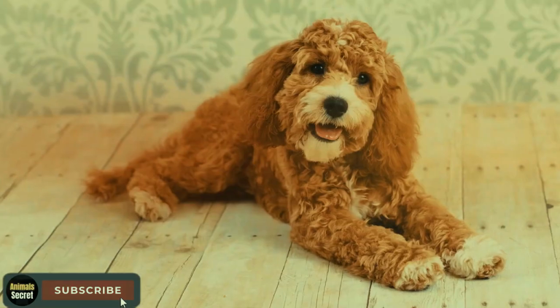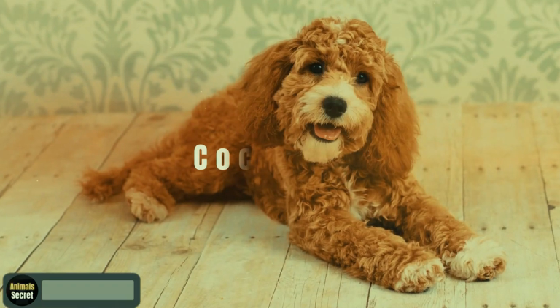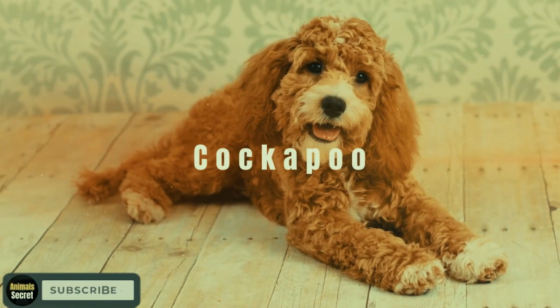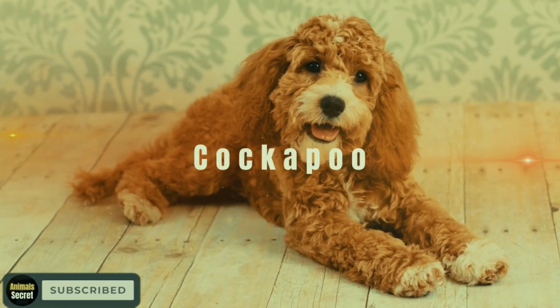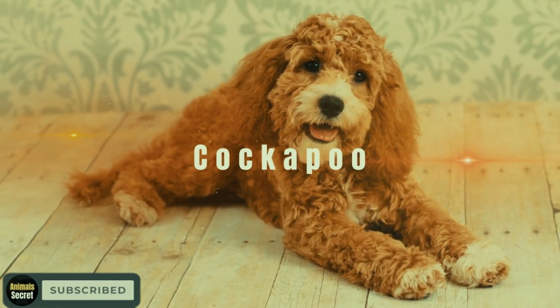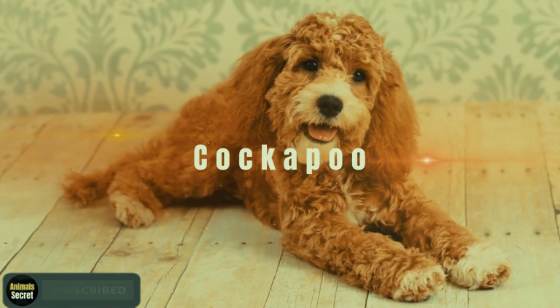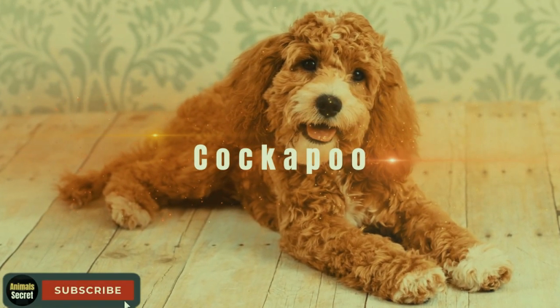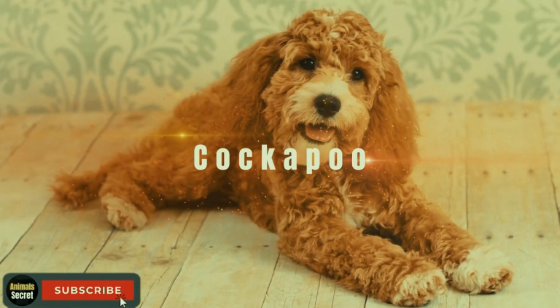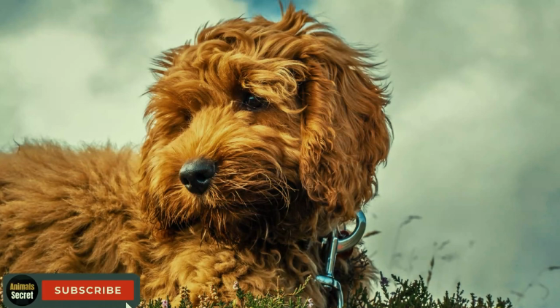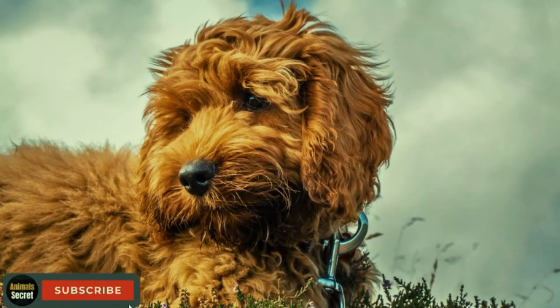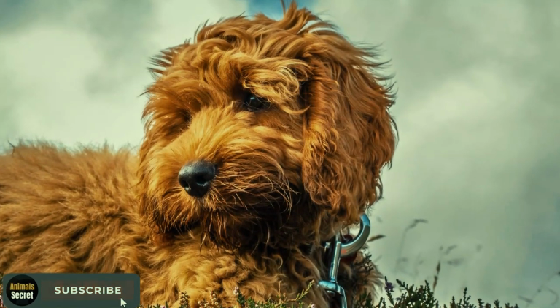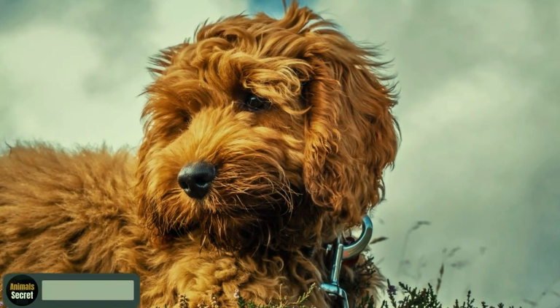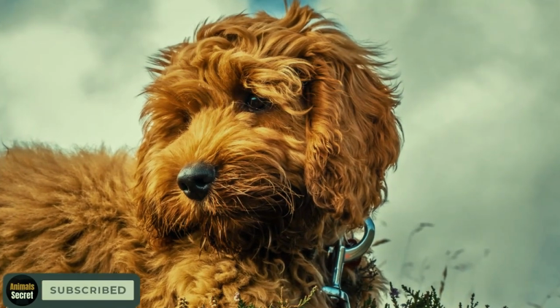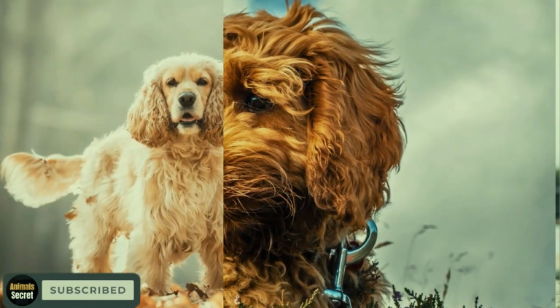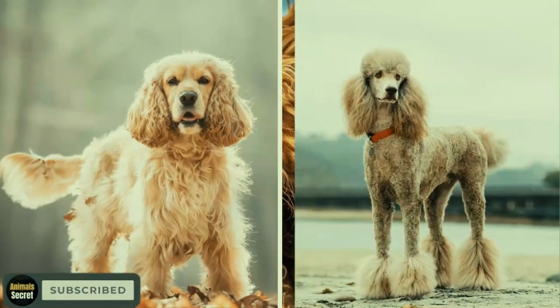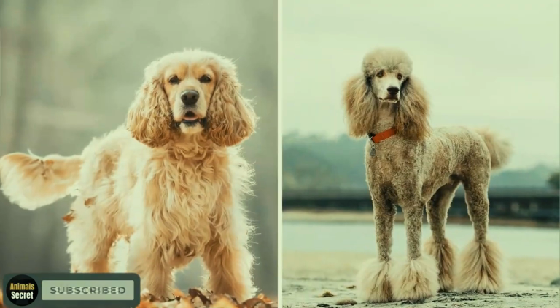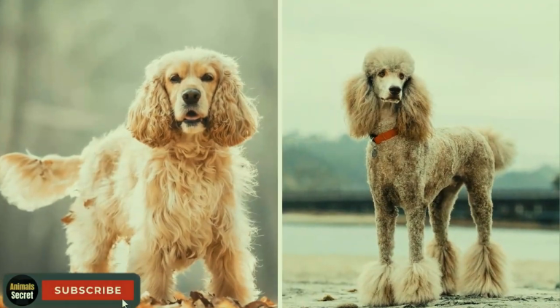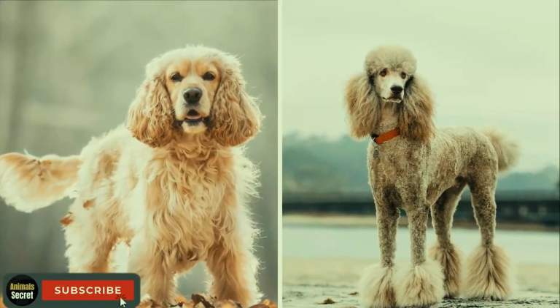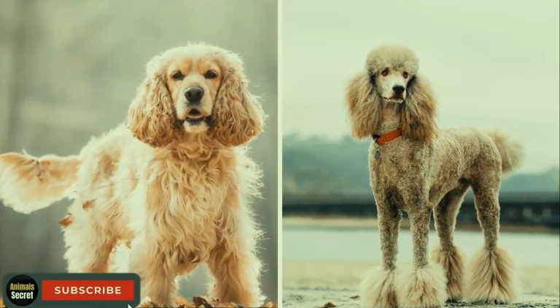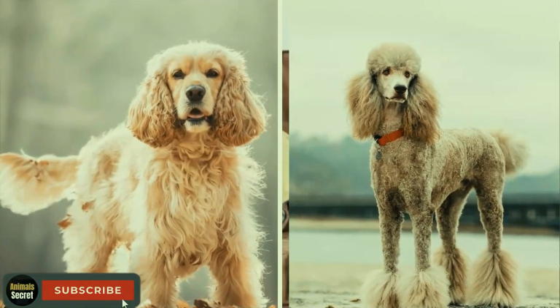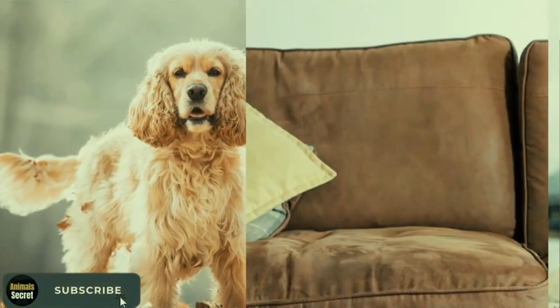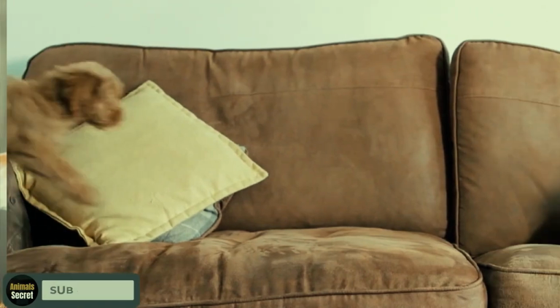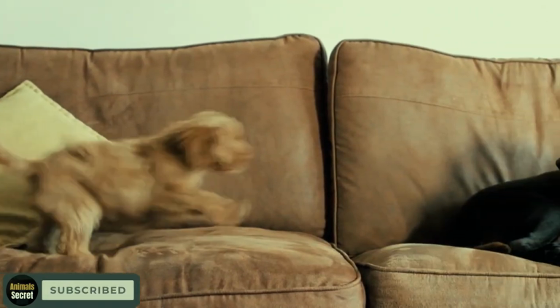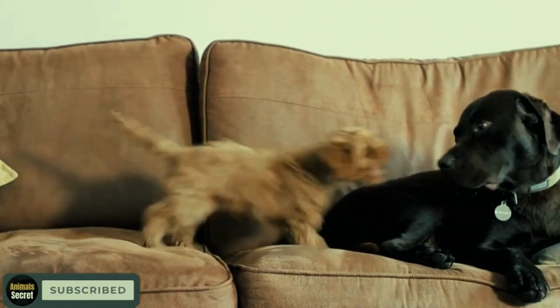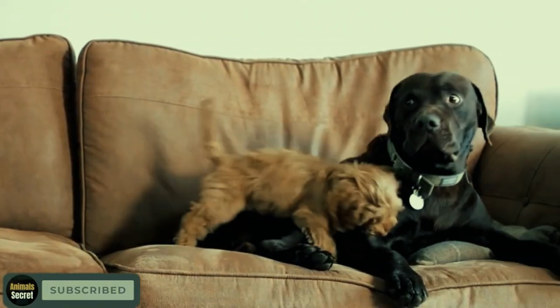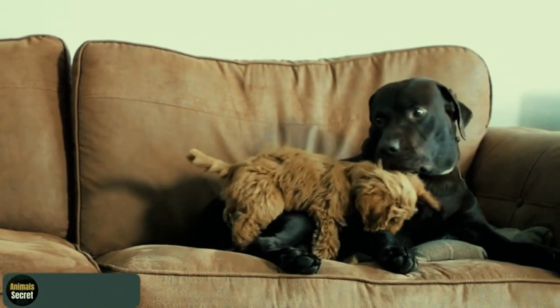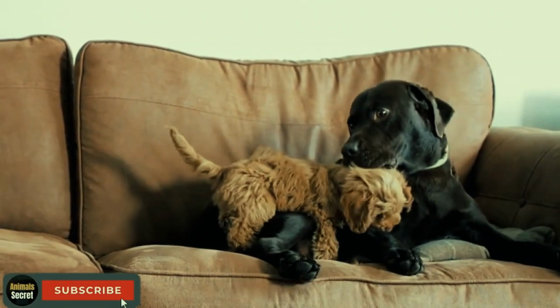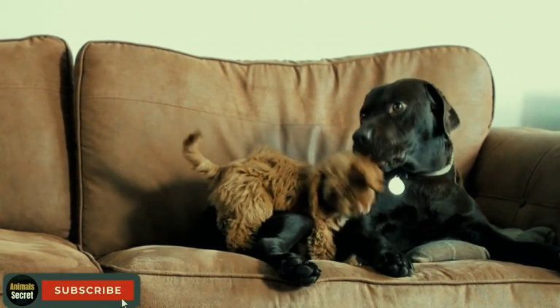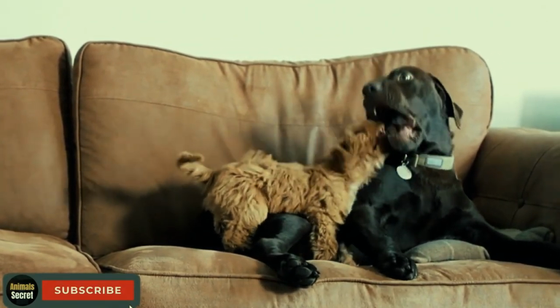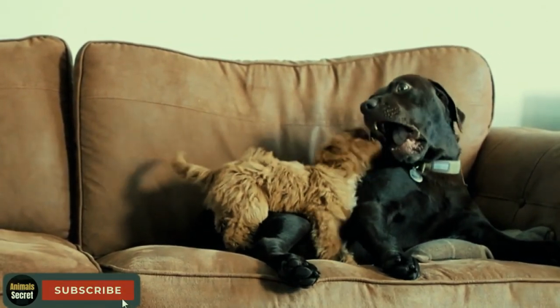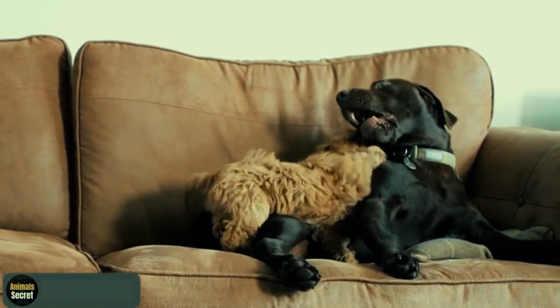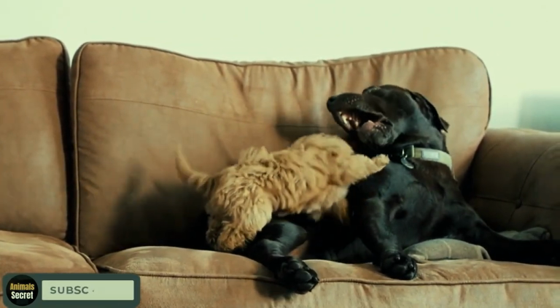The Cockapoo. Now, let's meet the Cockapoo, a charming combination of the Cocker Spaniel and the Poodle. These adorable pups are known for their affectionate nature and make fantastic pets for families of all sizes.